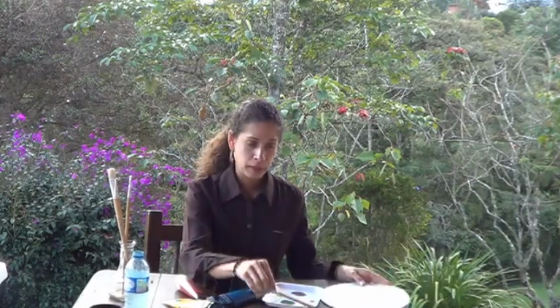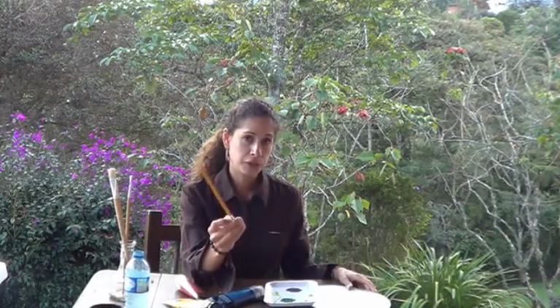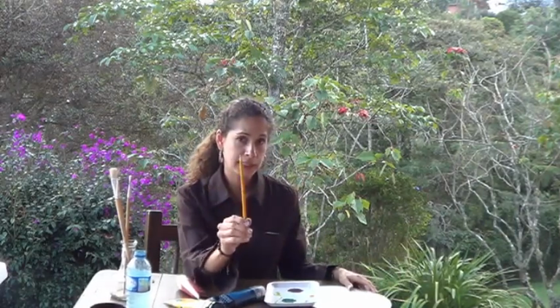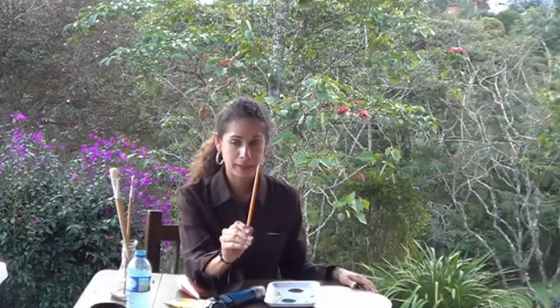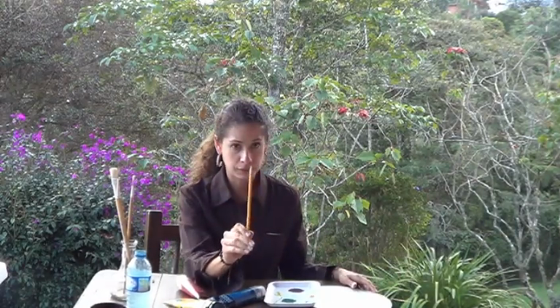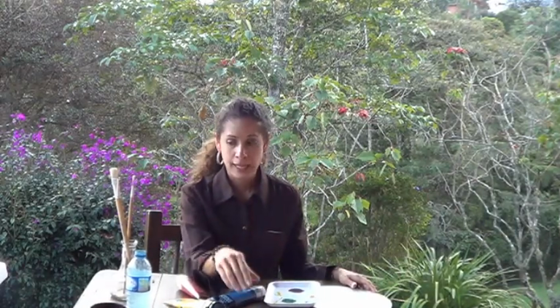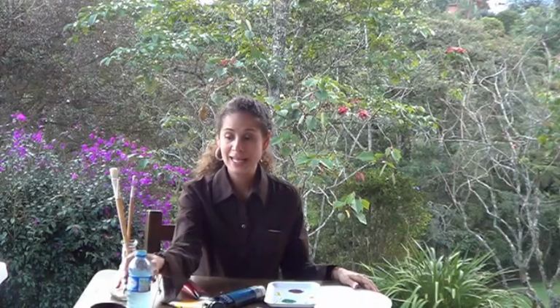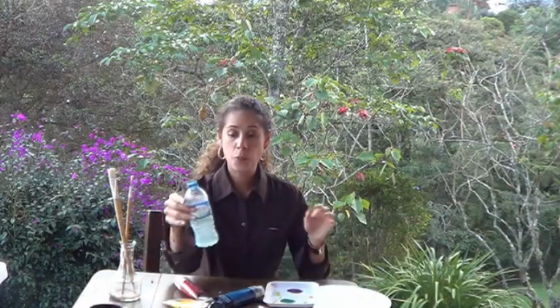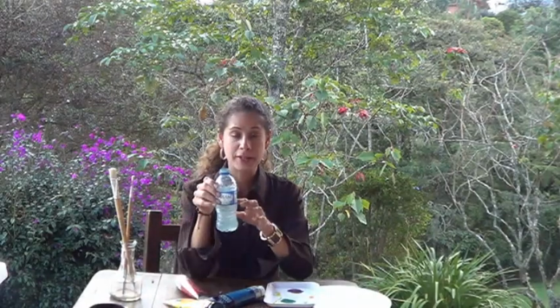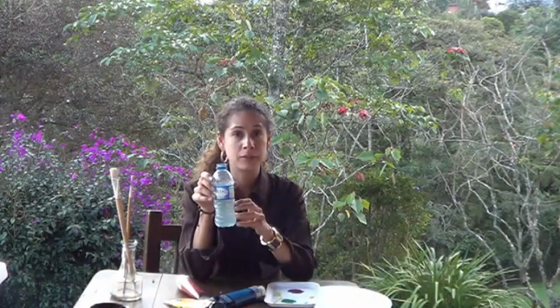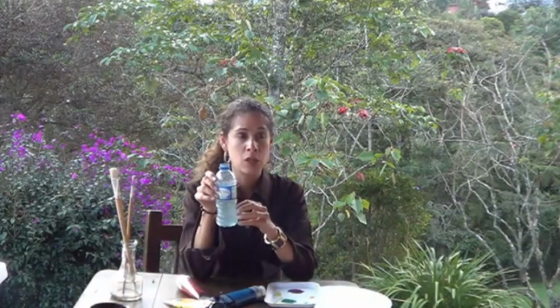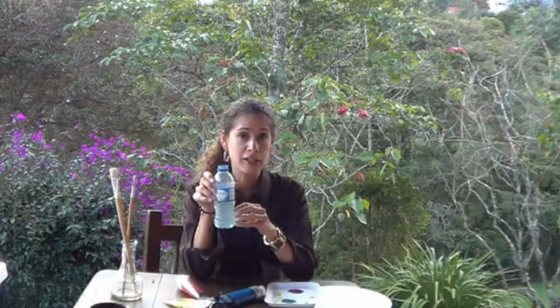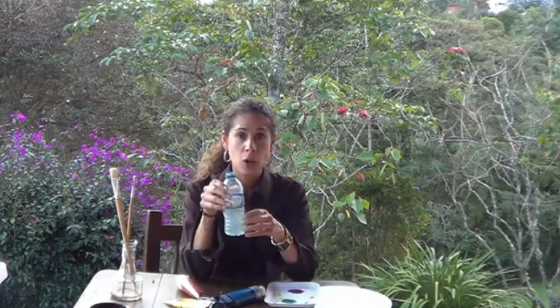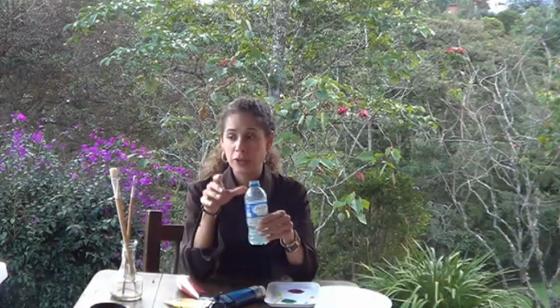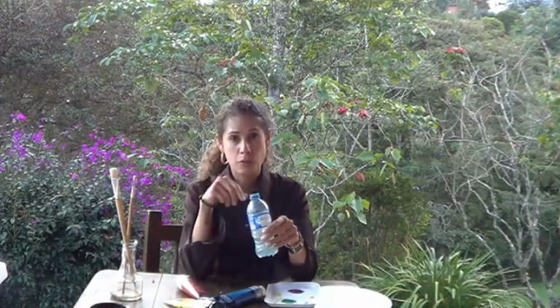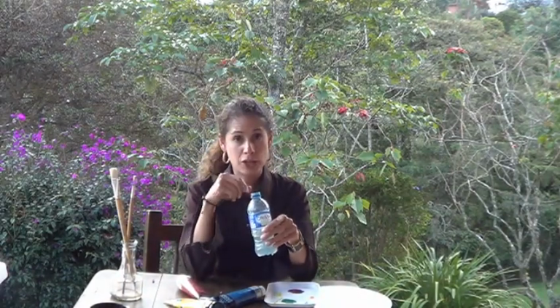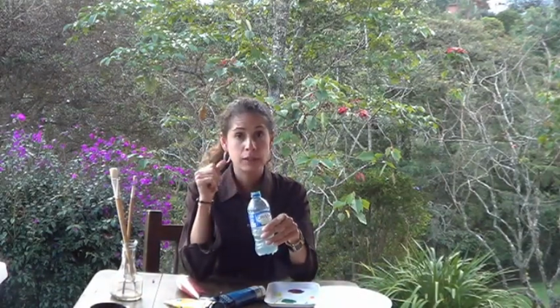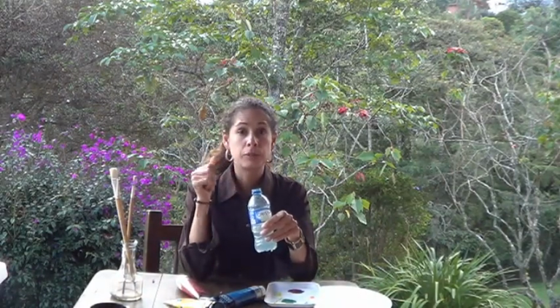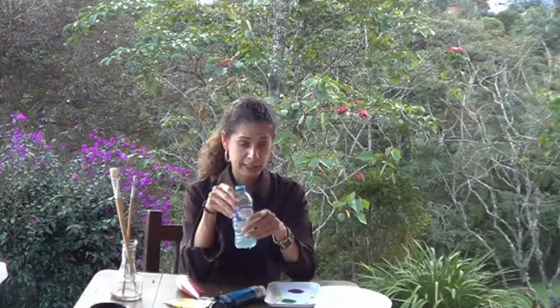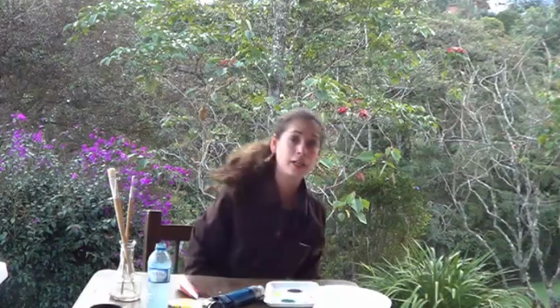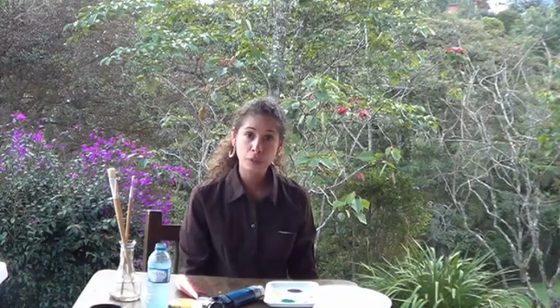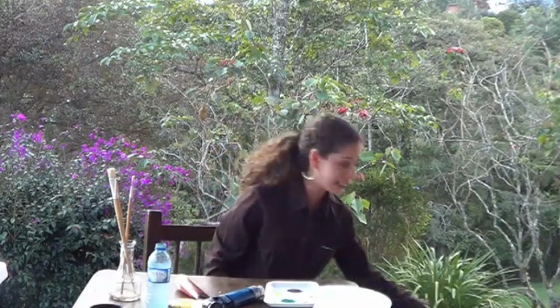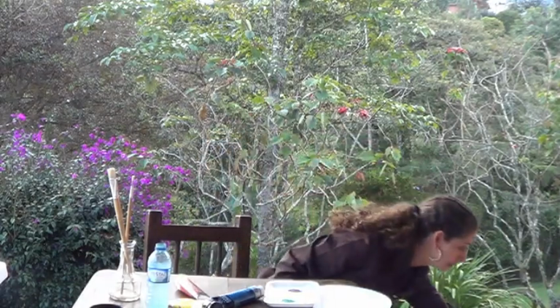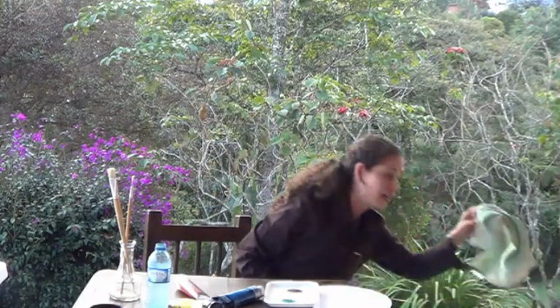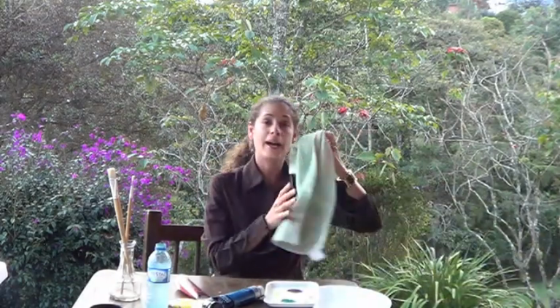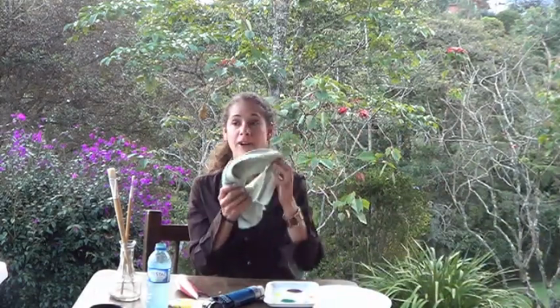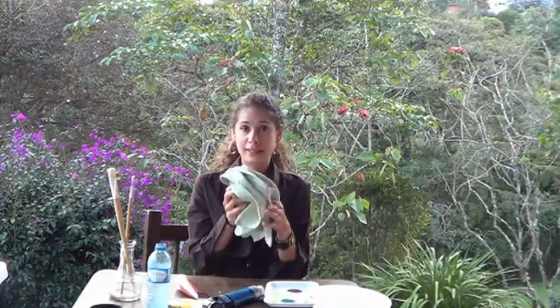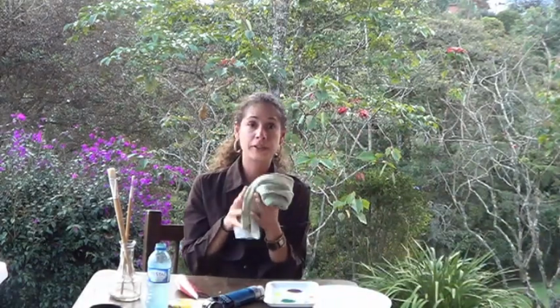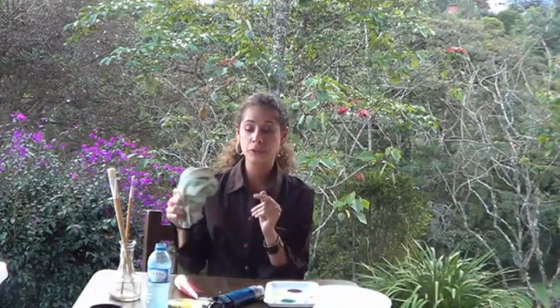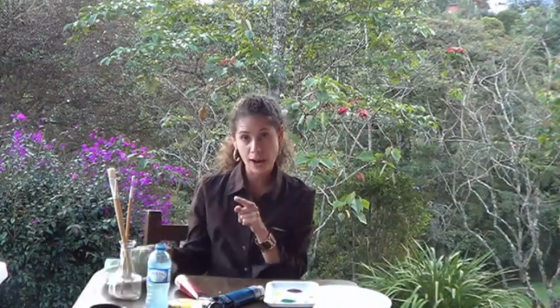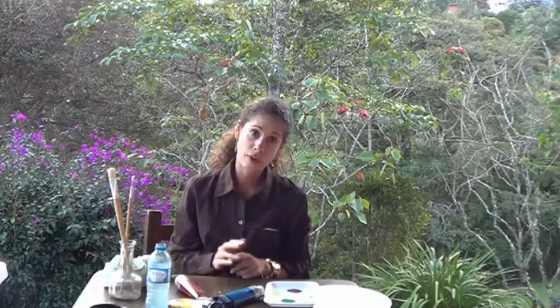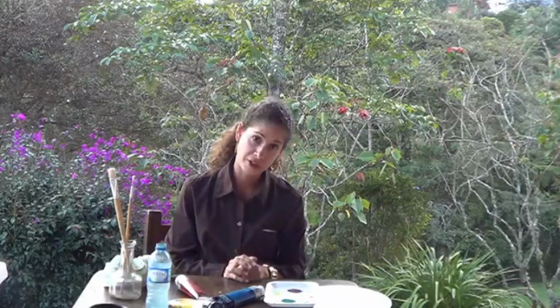Also, you will need a pencil and a water jar where you can wash your brushes. And also, we will need a rag in order to dry our brushes.